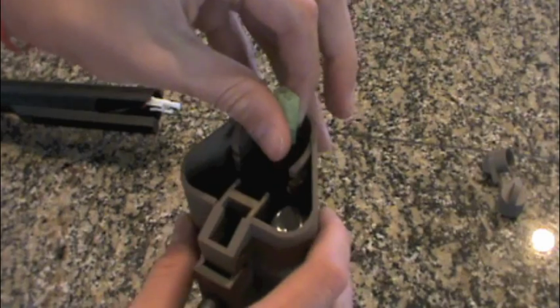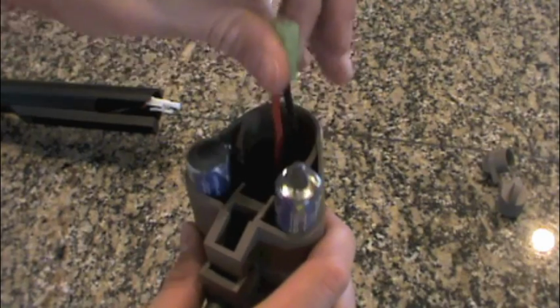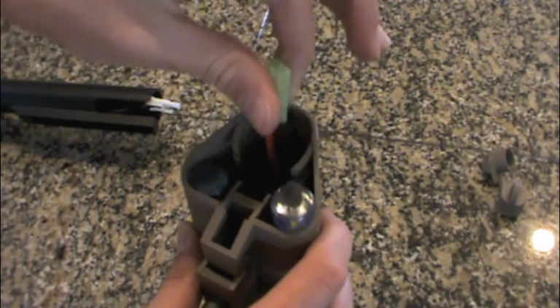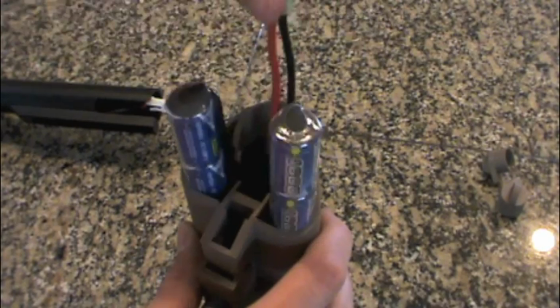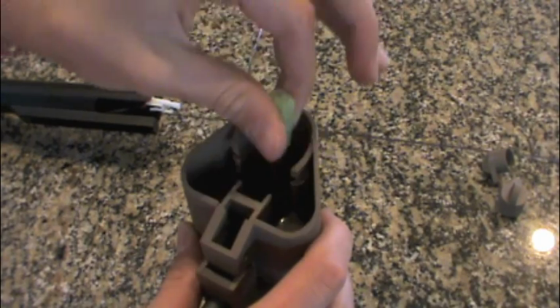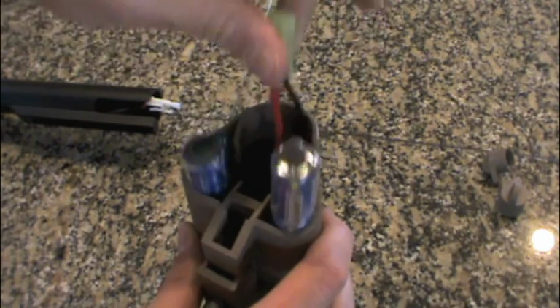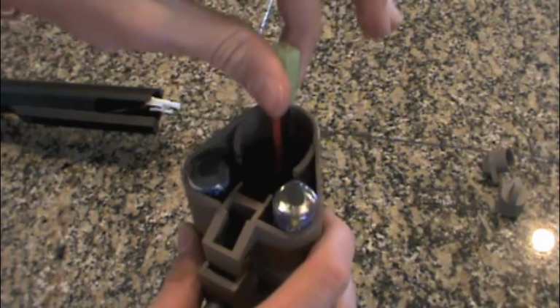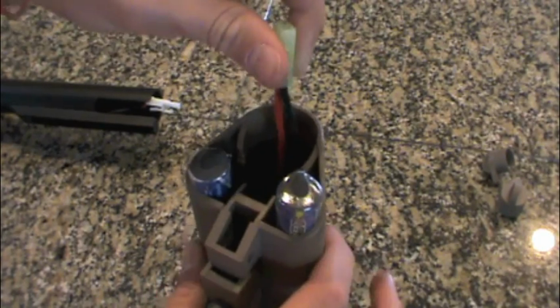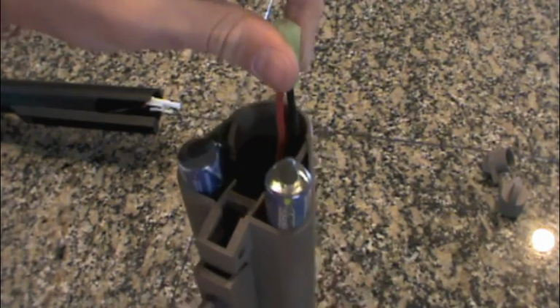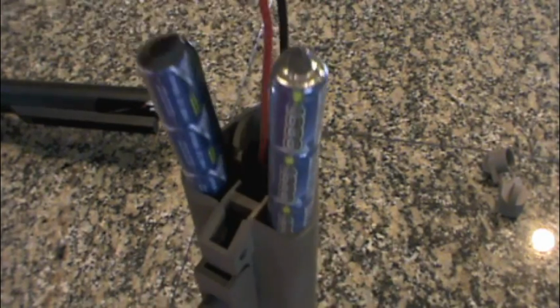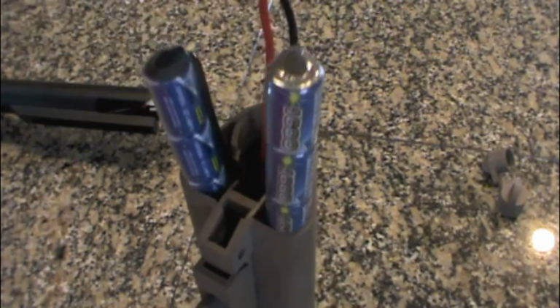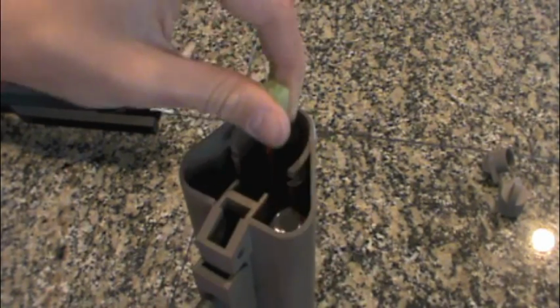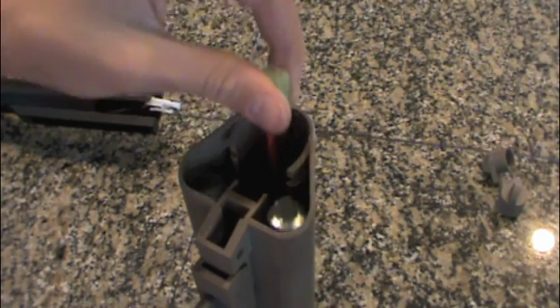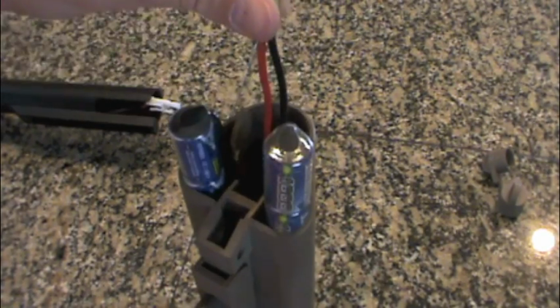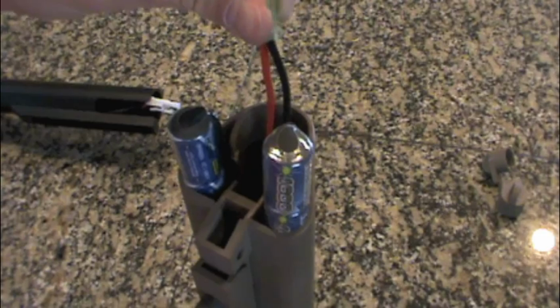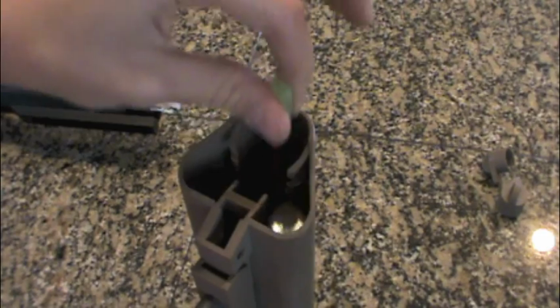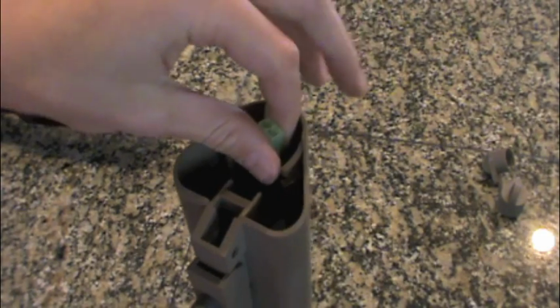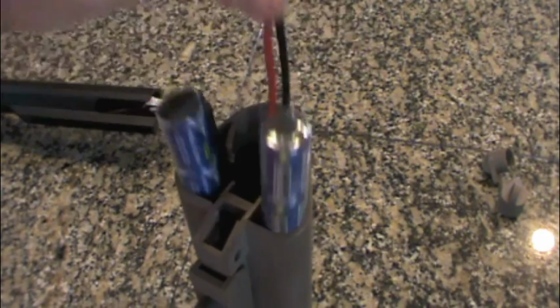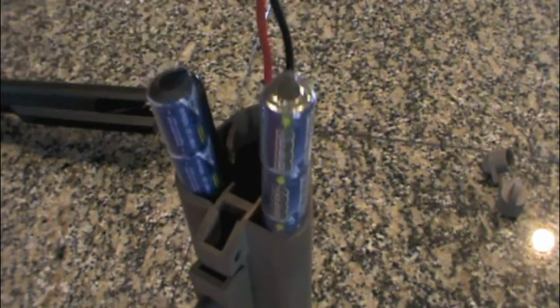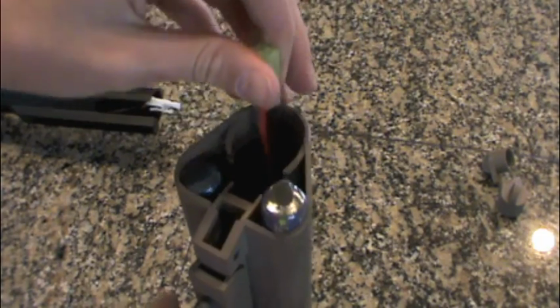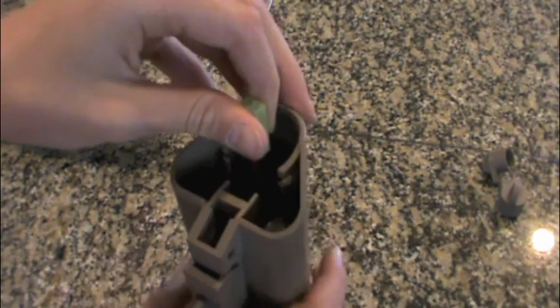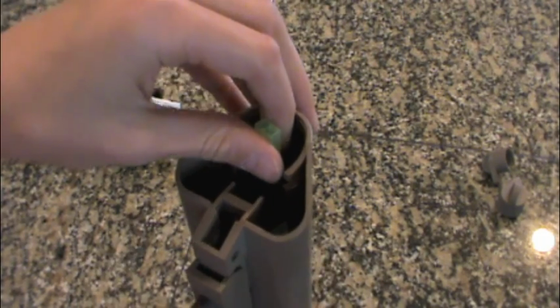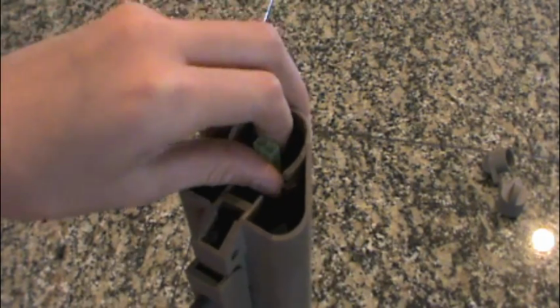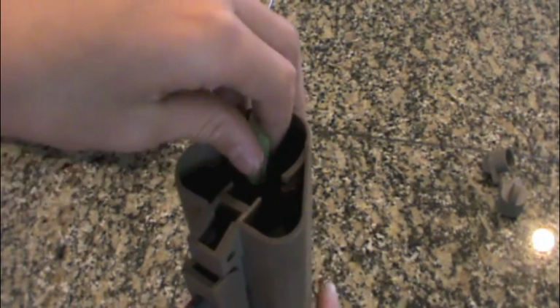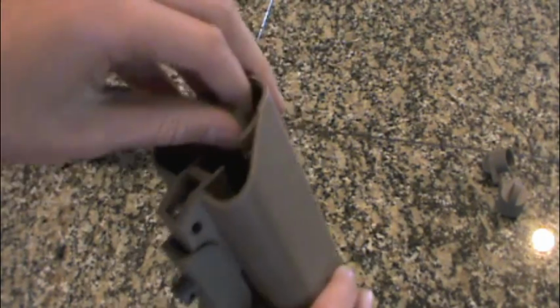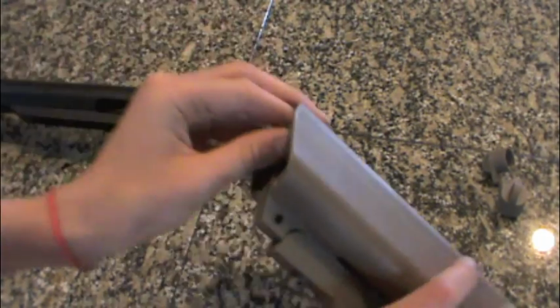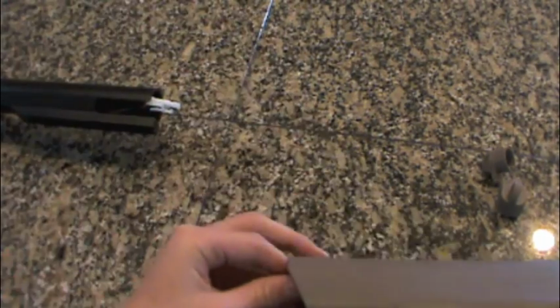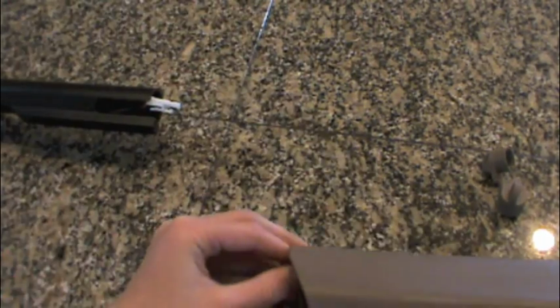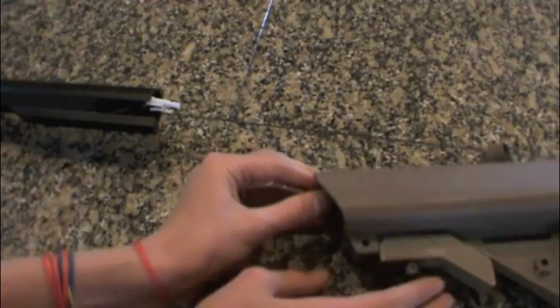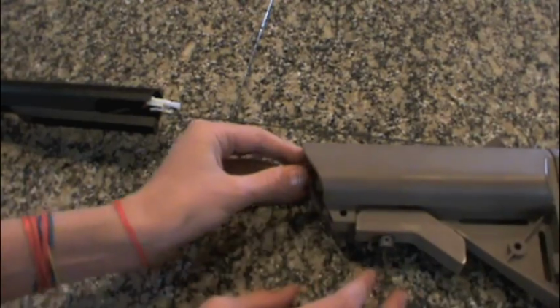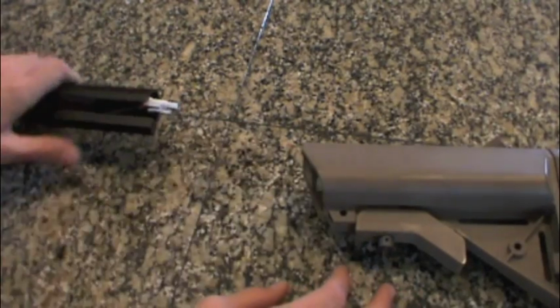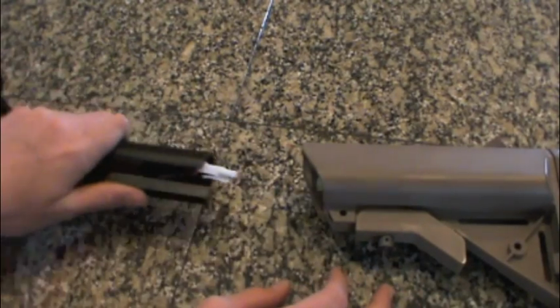So it should look like that. You can pull your wire right here and those will come out. Now once you have got that, you can let it sit all the way down and set that right there.